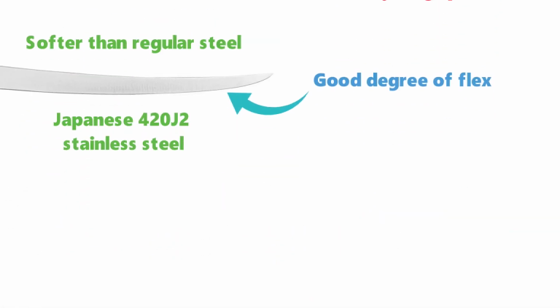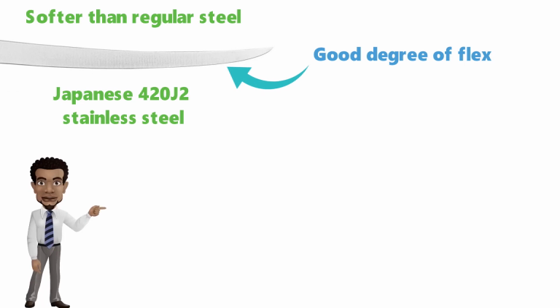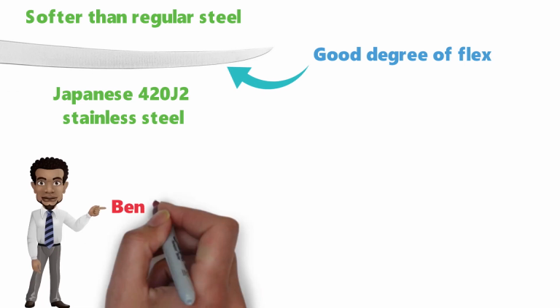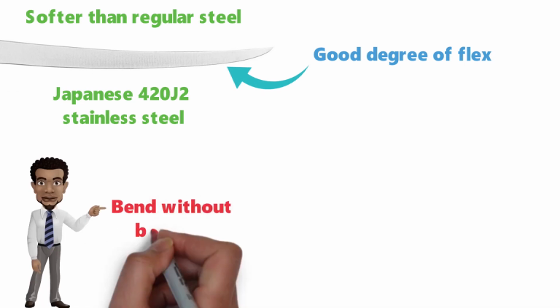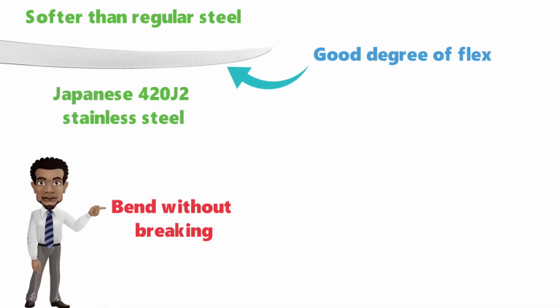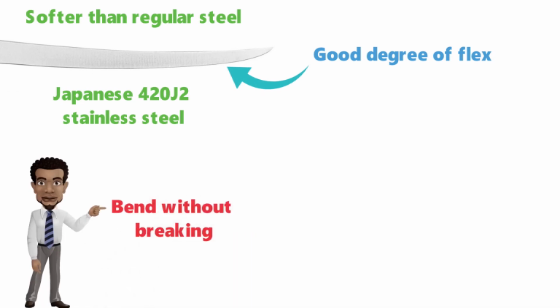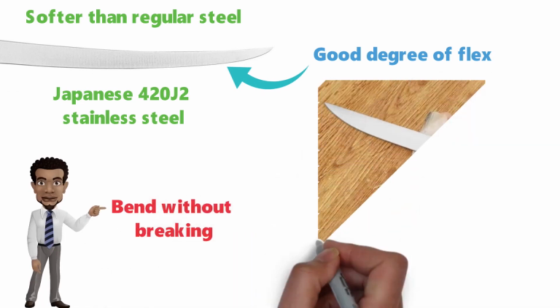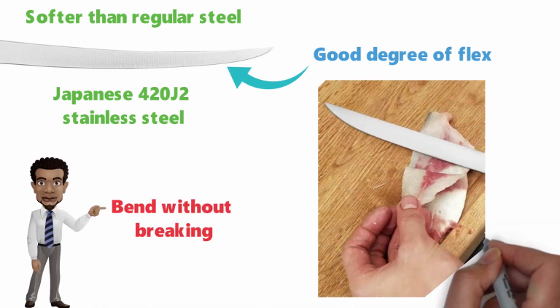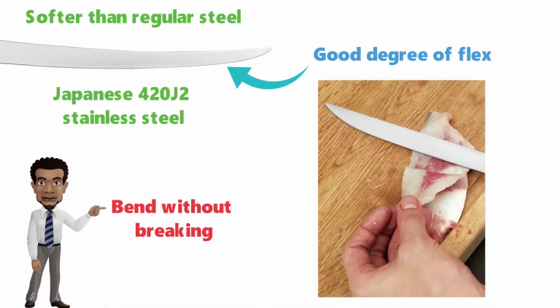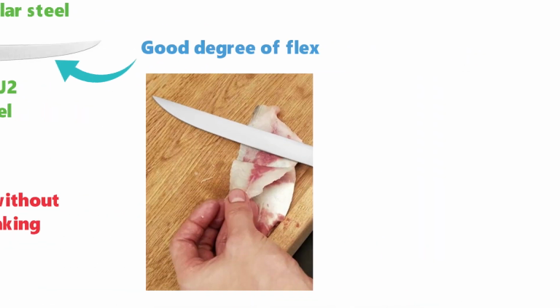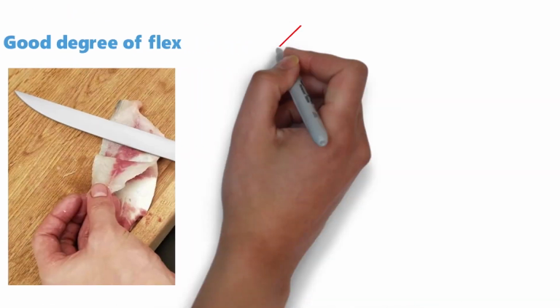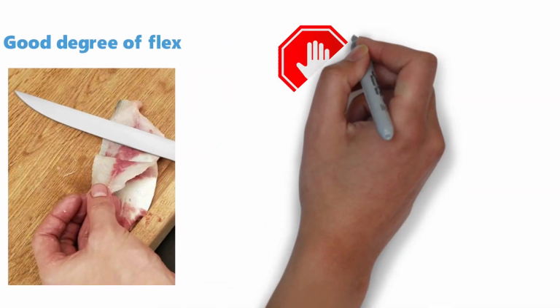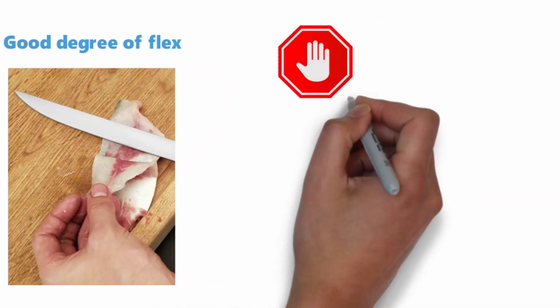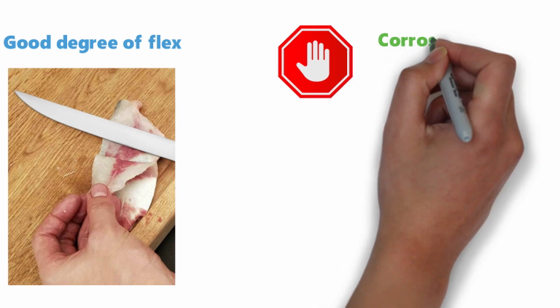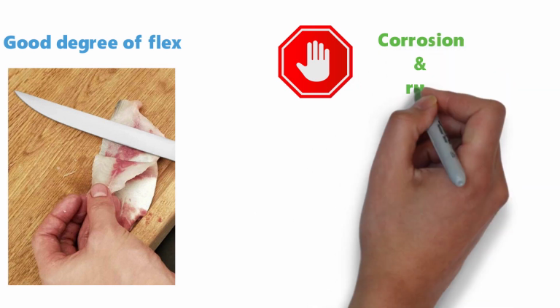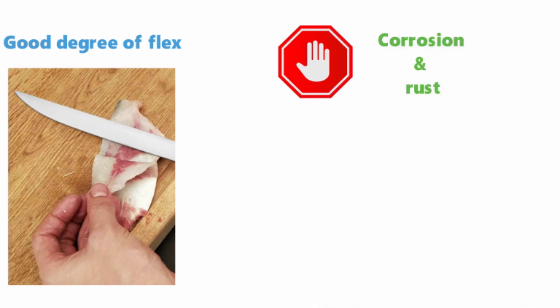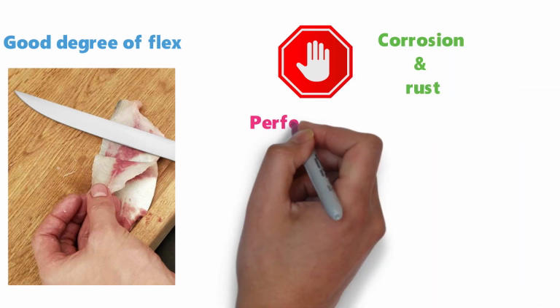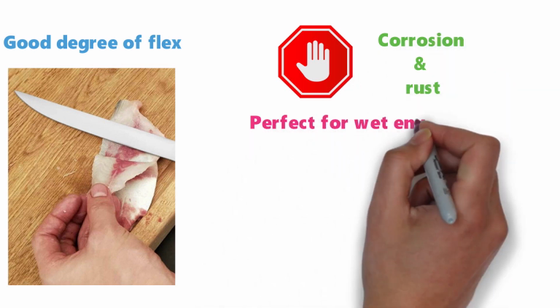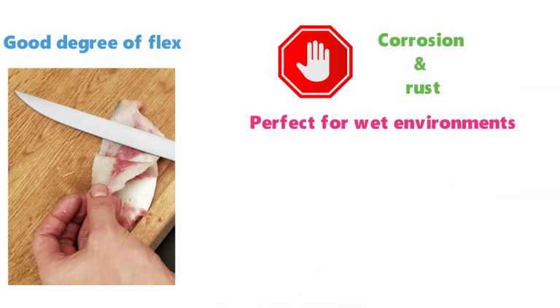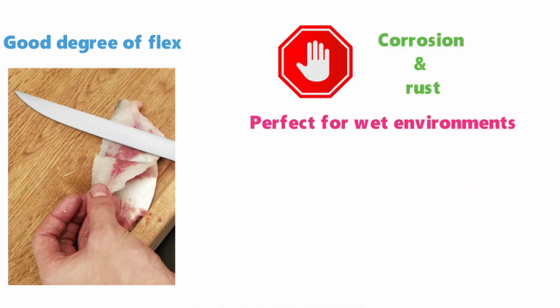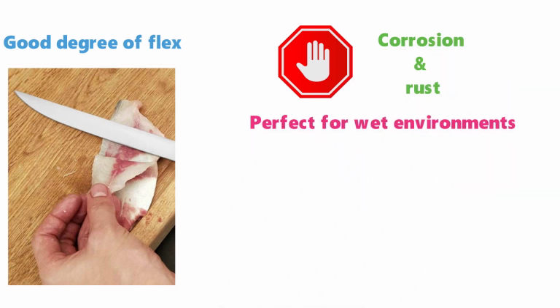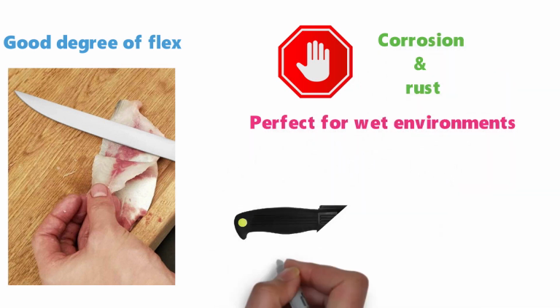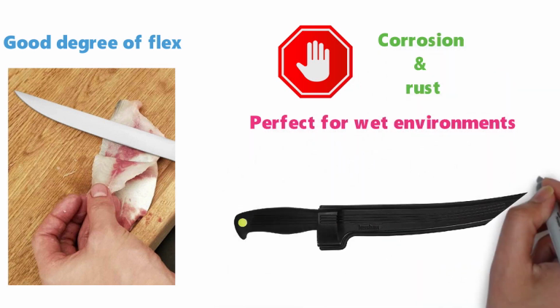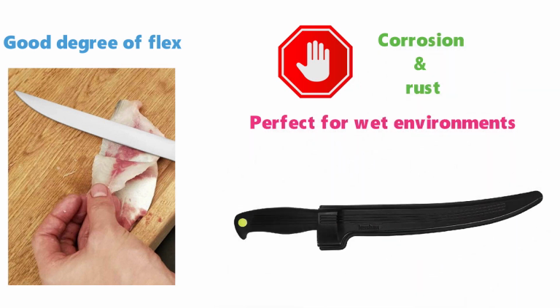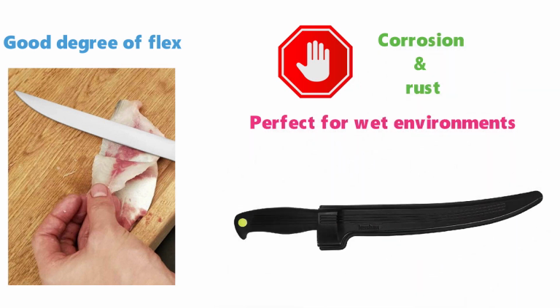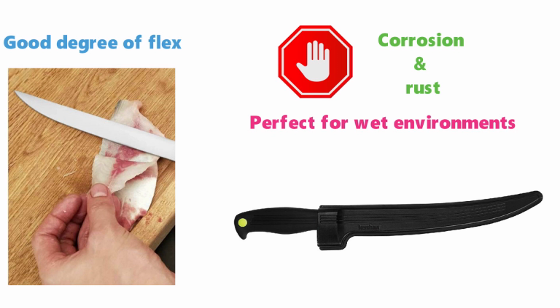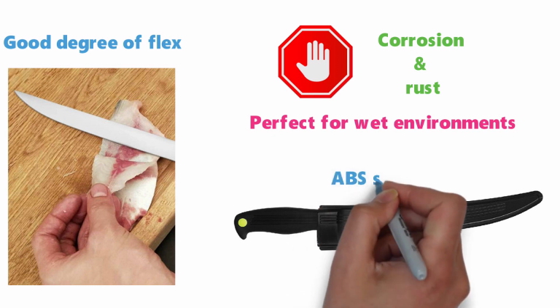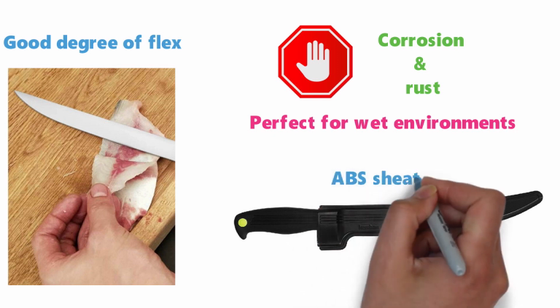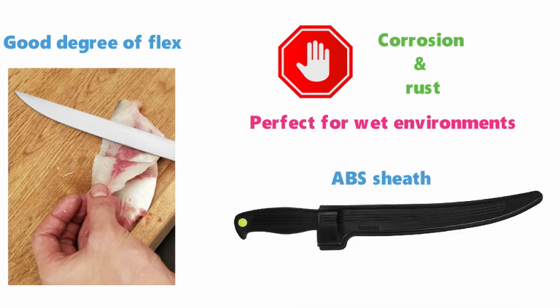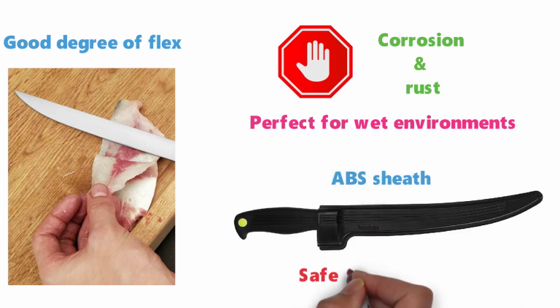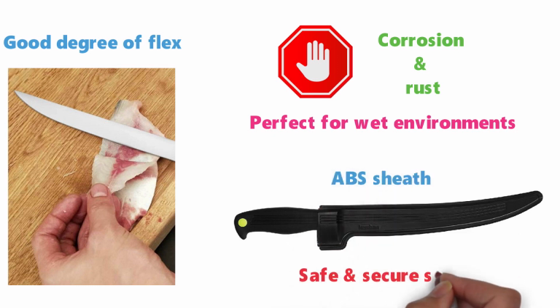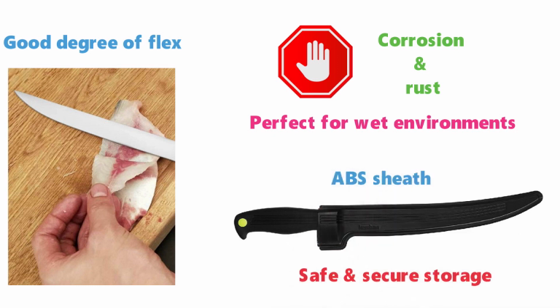This allows the blade to bend without breaking as it moves along the body of the fish. The steel is also resistant to corrosion and rust, making it perfect for wet environments. The Clearwater 9-inch Fillet Knife locks into its own ABS sheath for safe and secure storage.